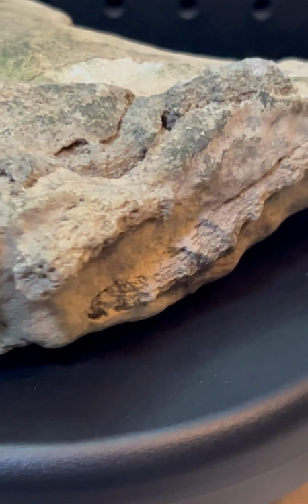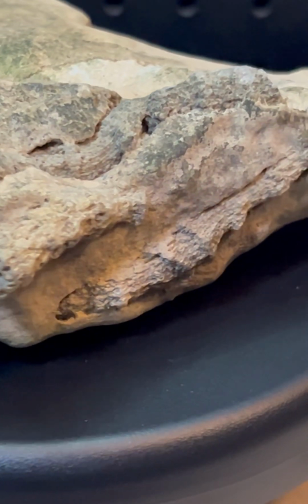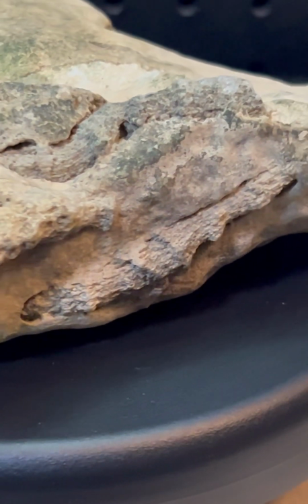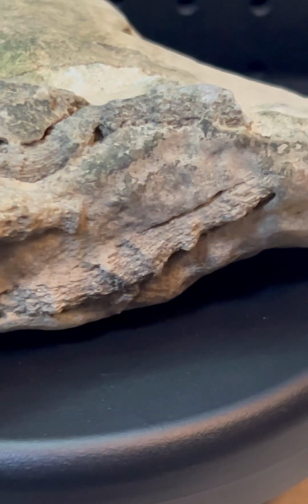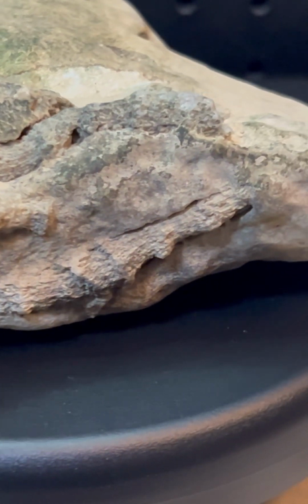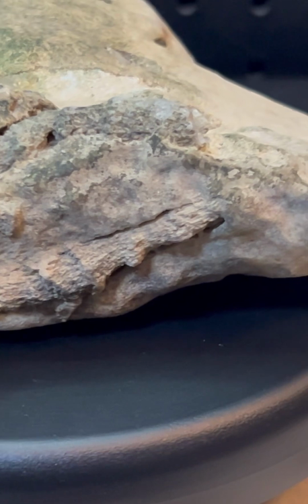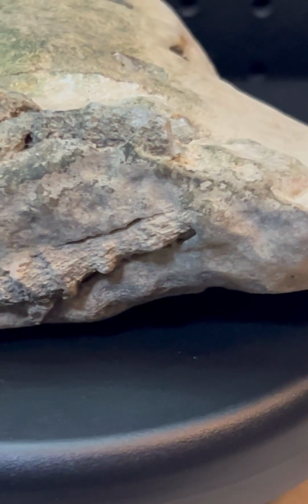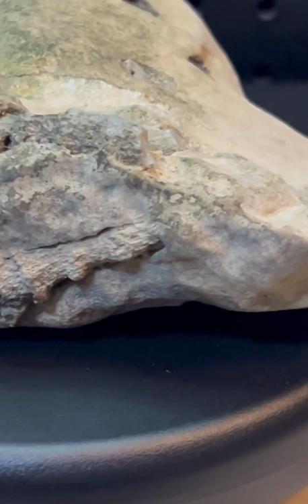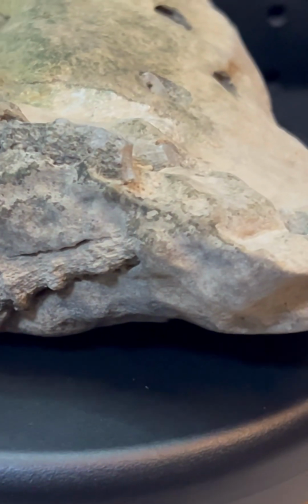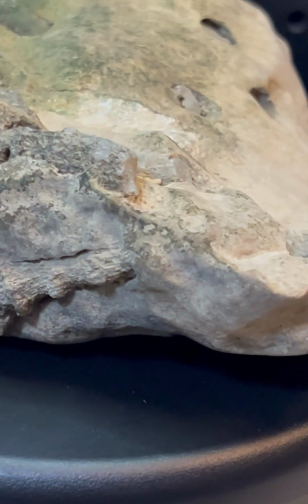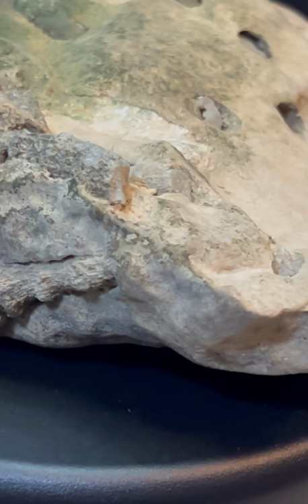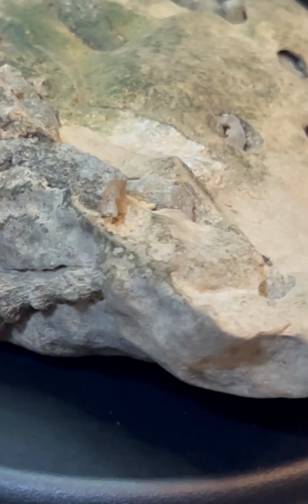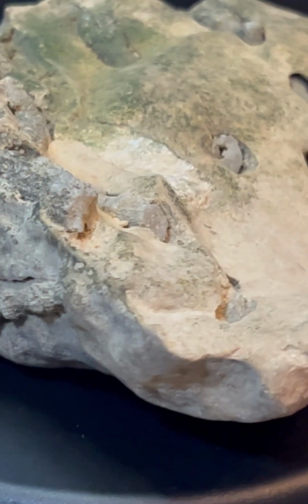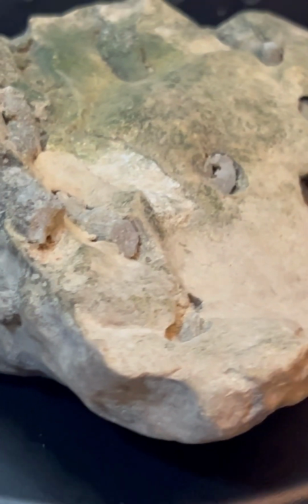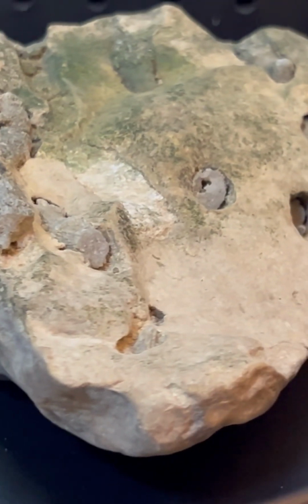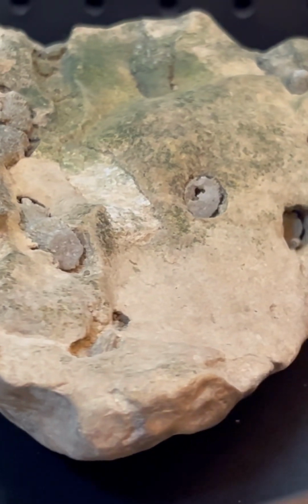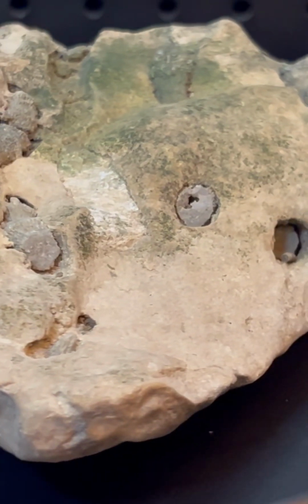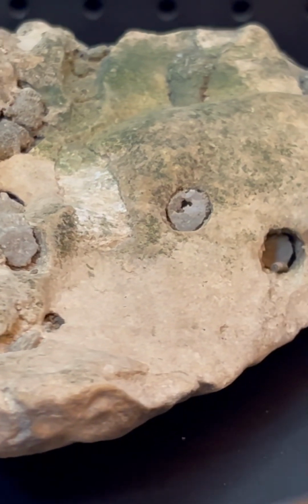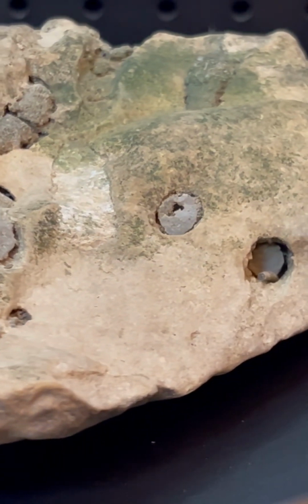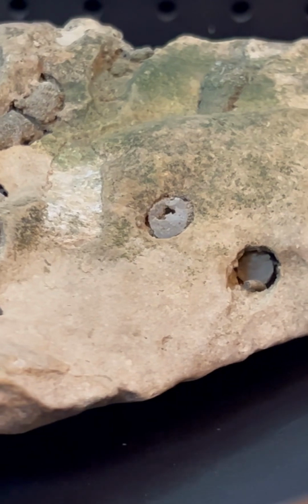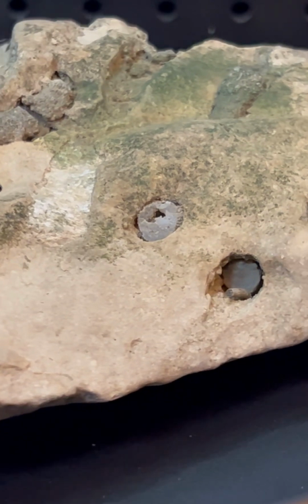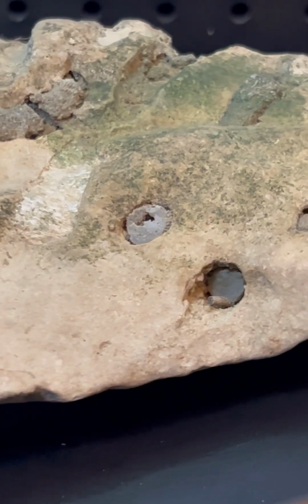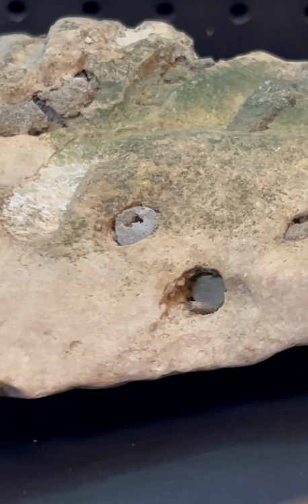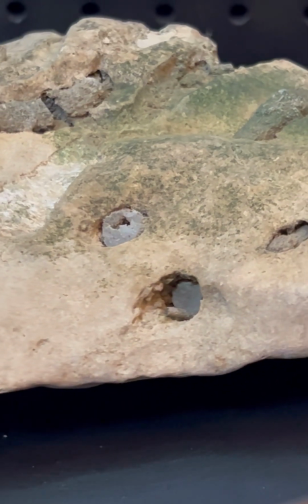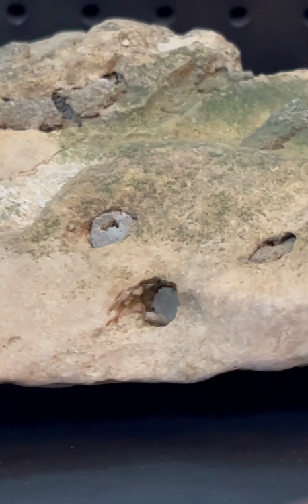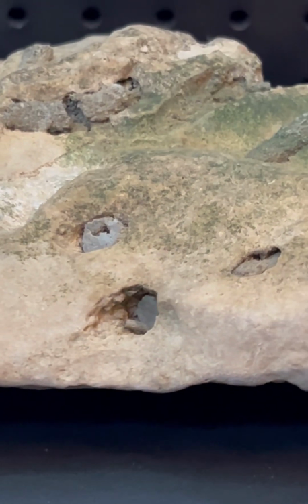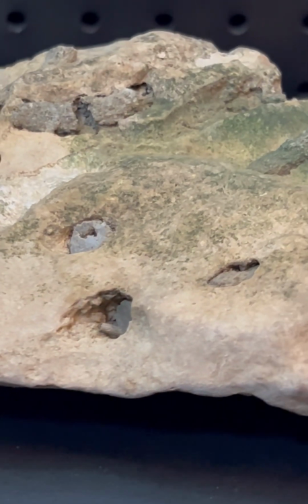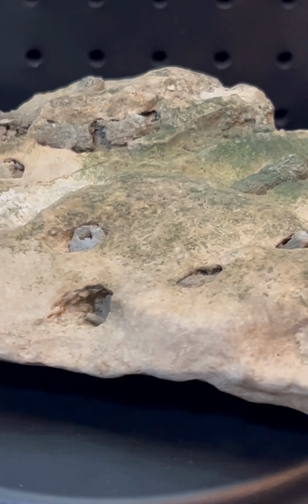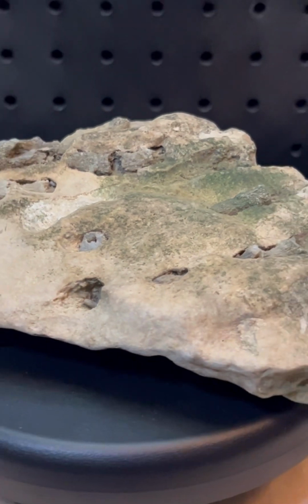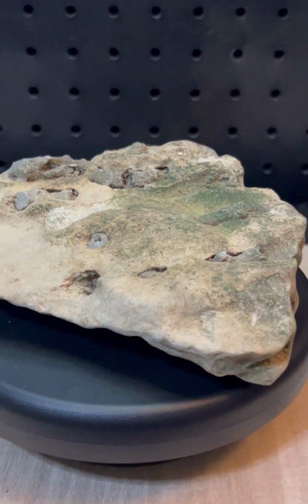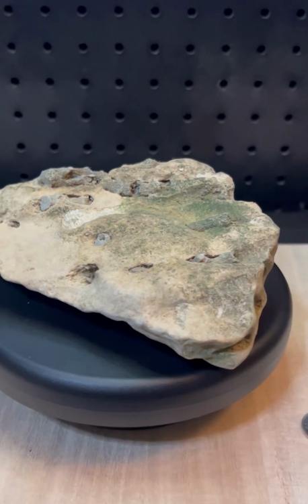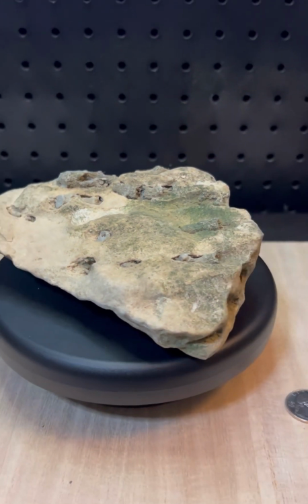Over time, as the seas retreated and the continents shifted, these marine sediments were exposed, bringing their fossilized secrets to the surface.